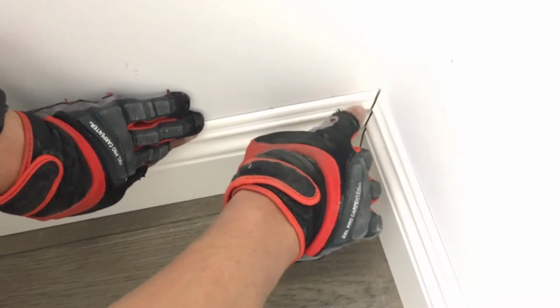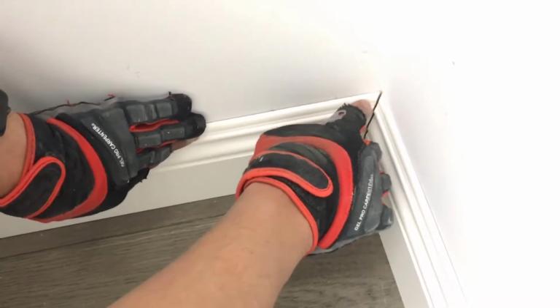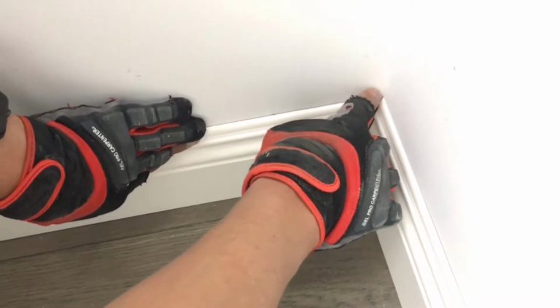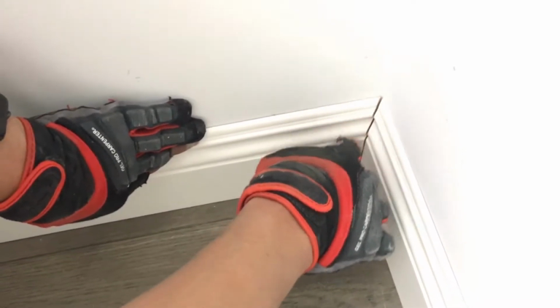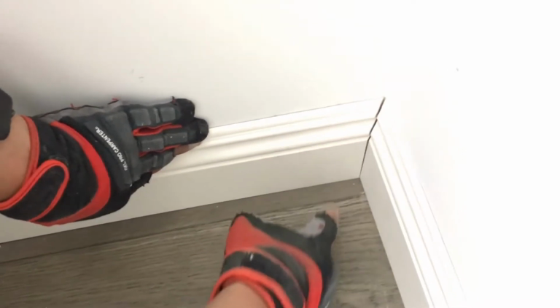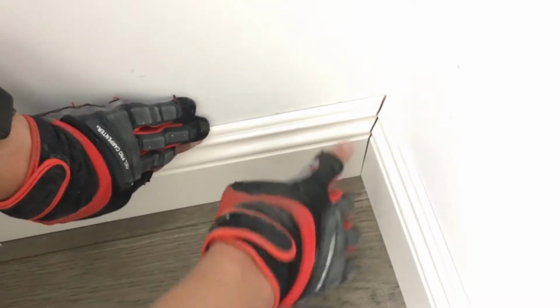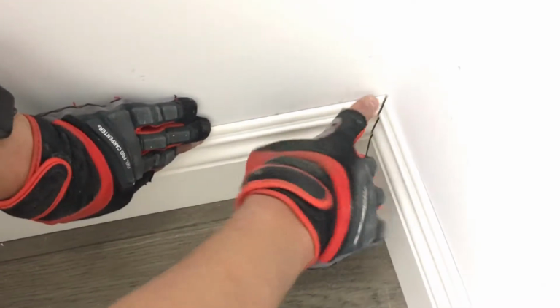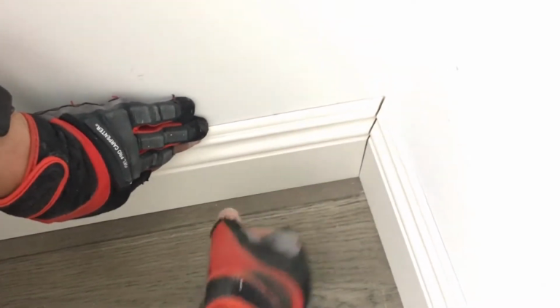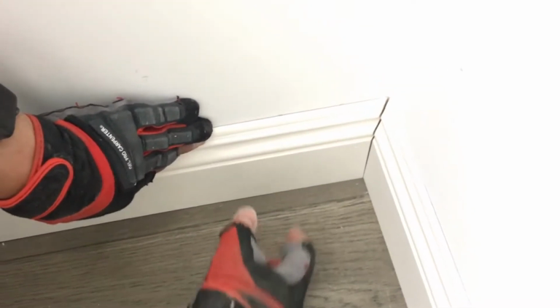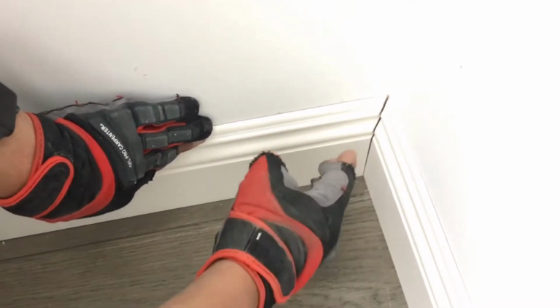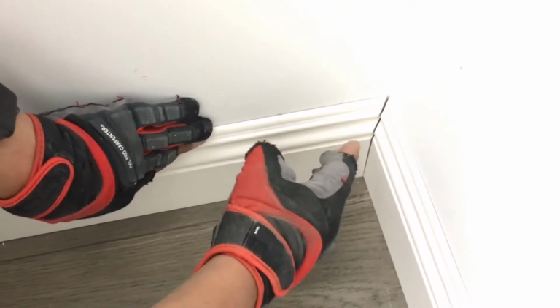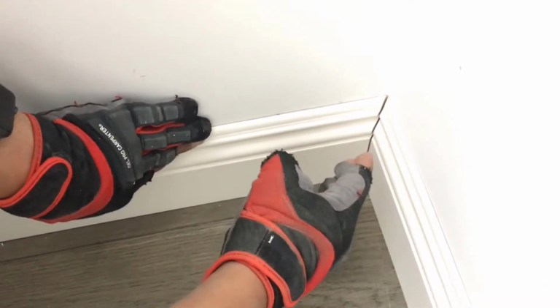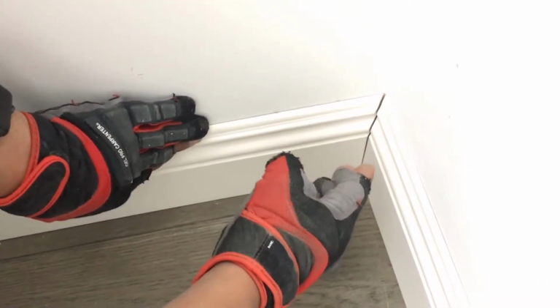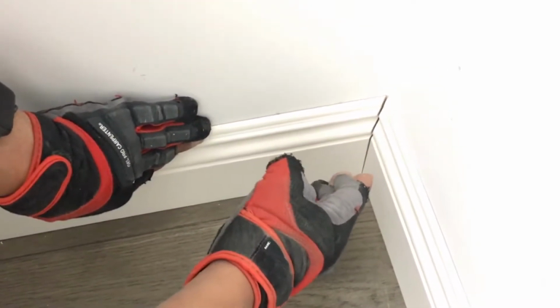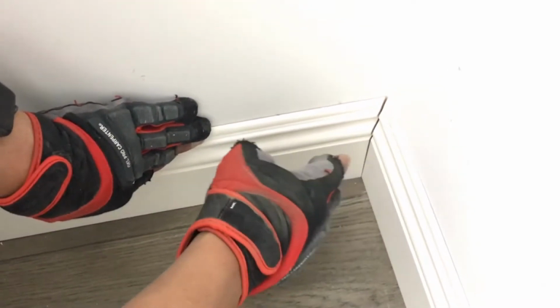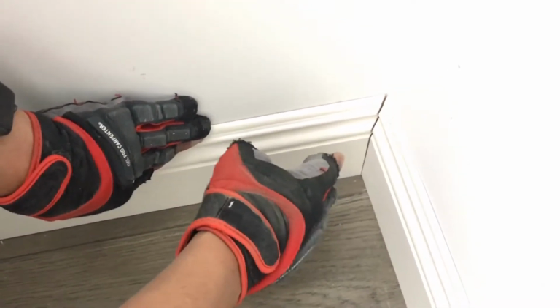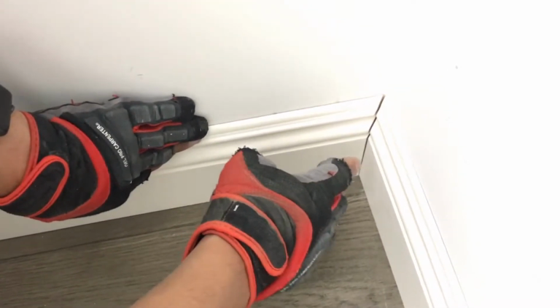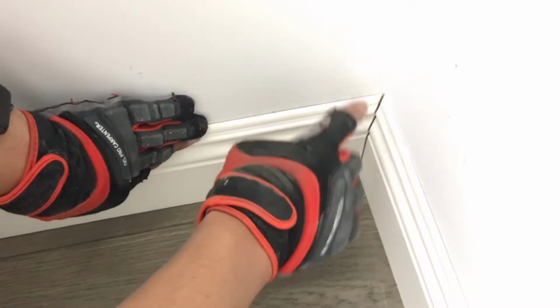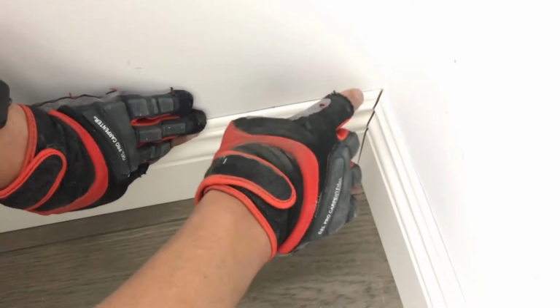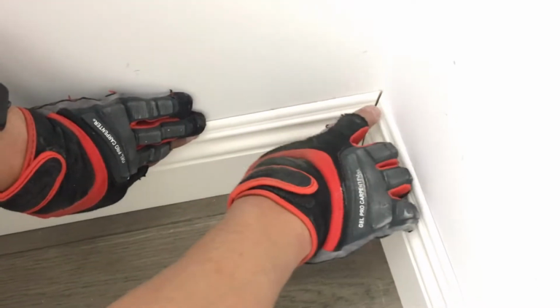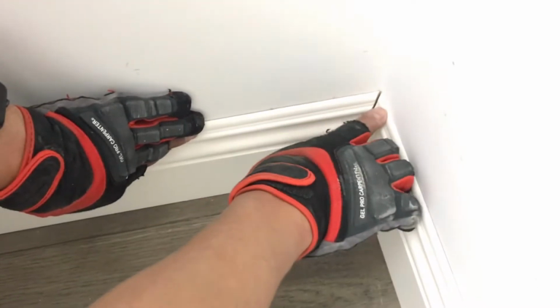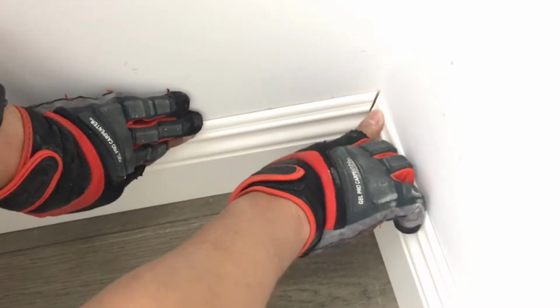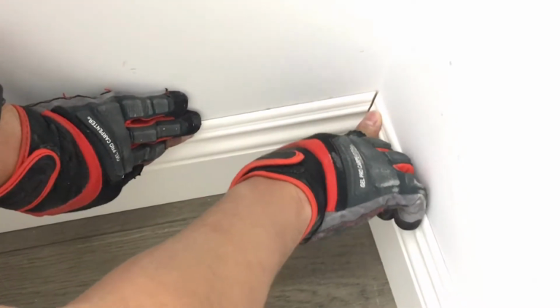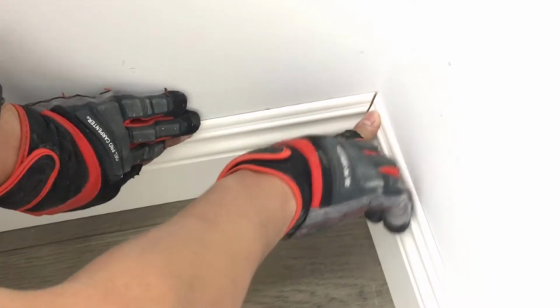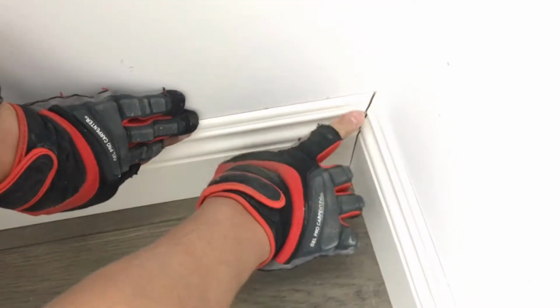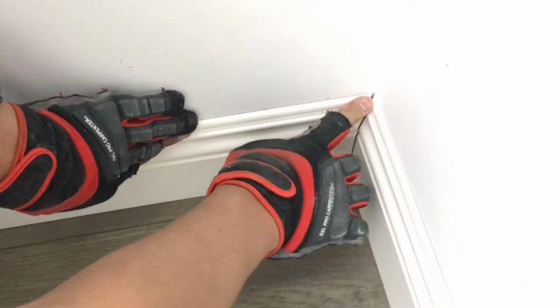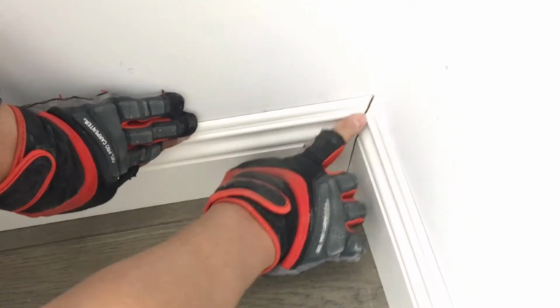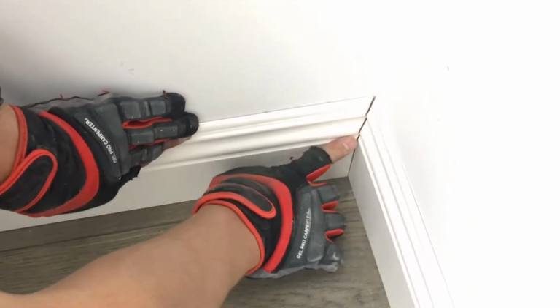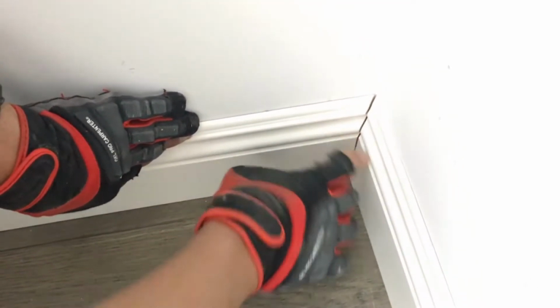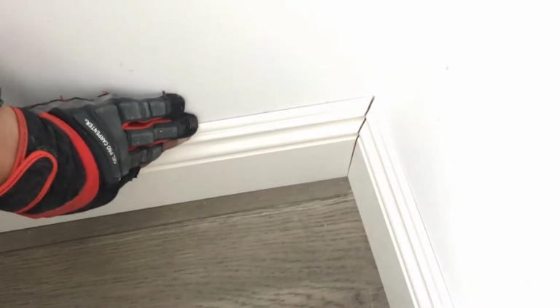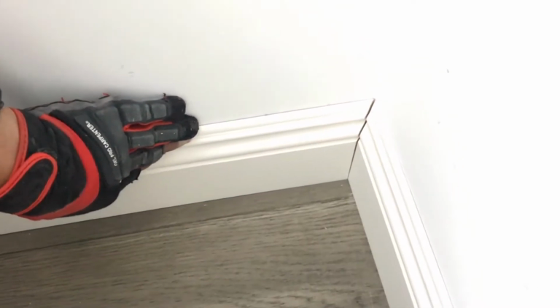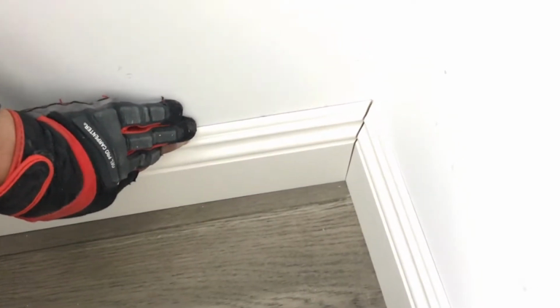And some people will say just caulk it. Well, it's easier to caulk it, and I'm going to show you how to do that. Okay, that's one sample.